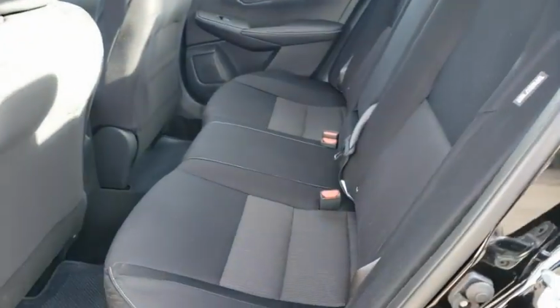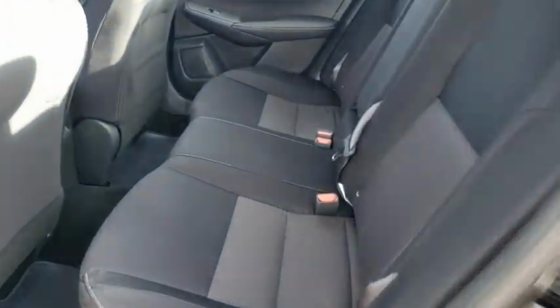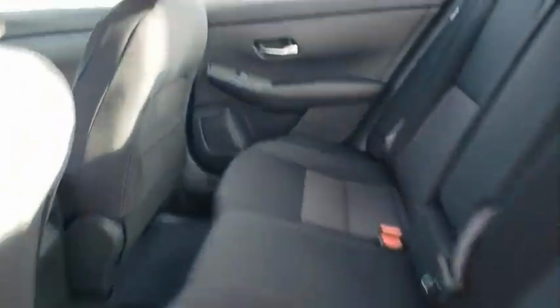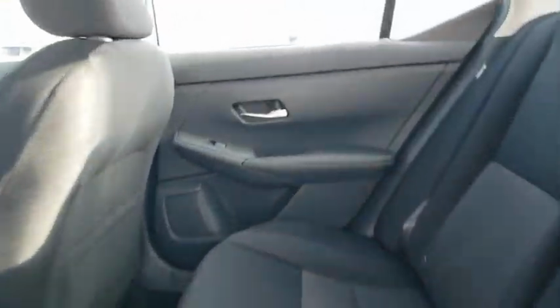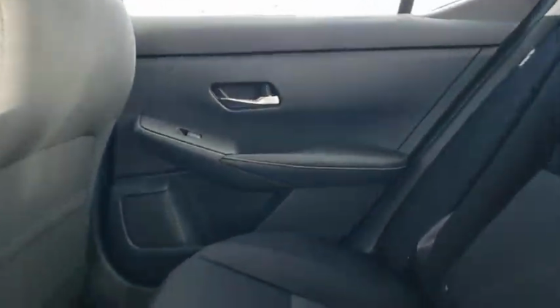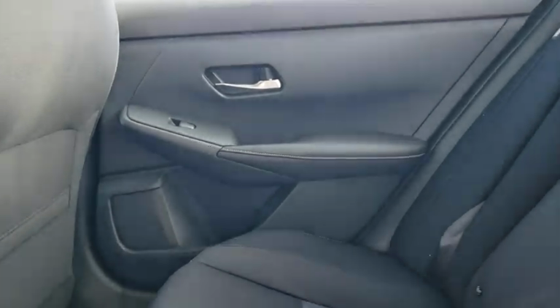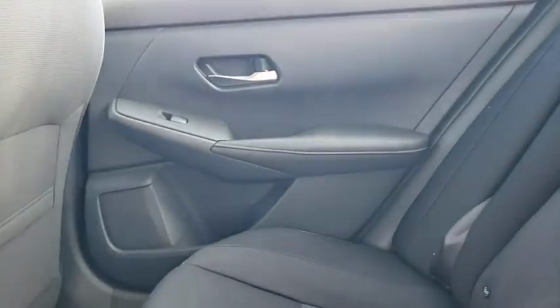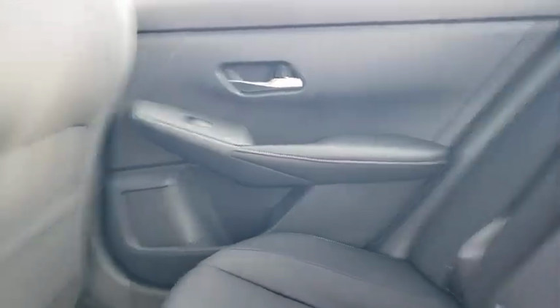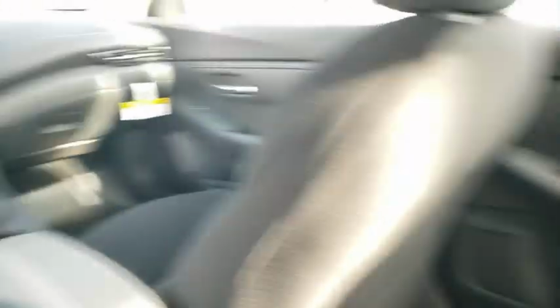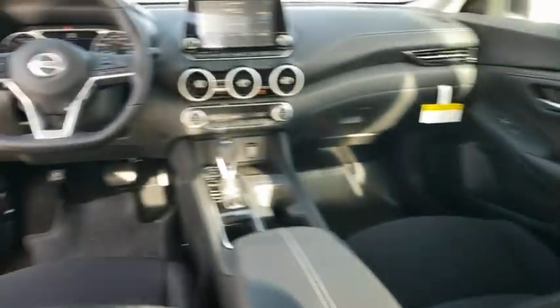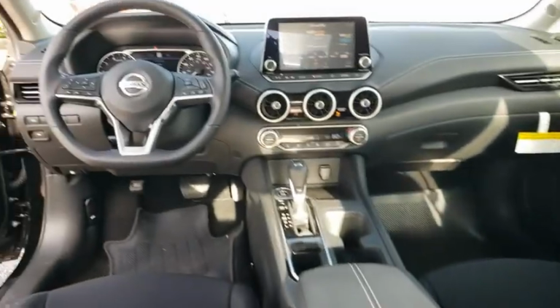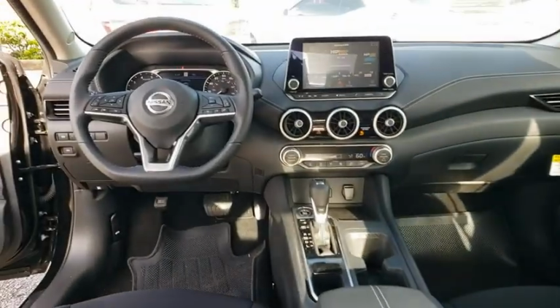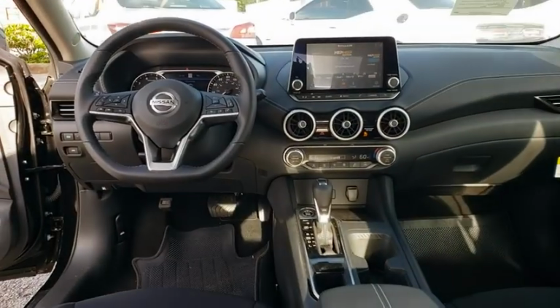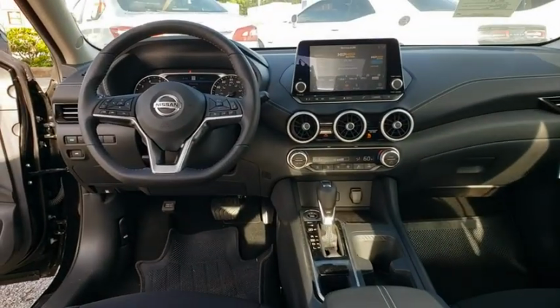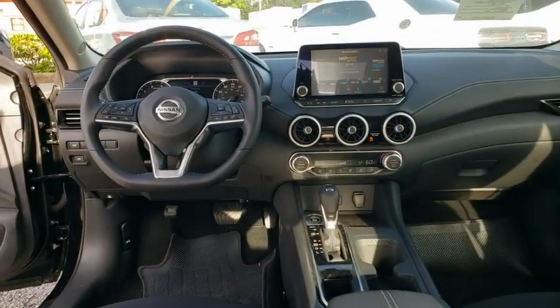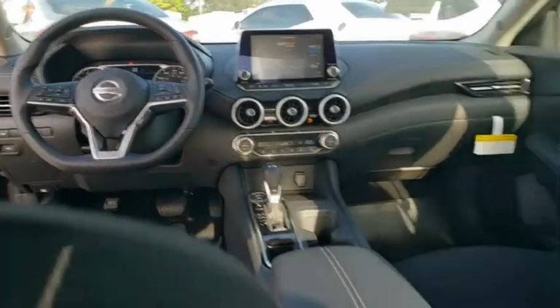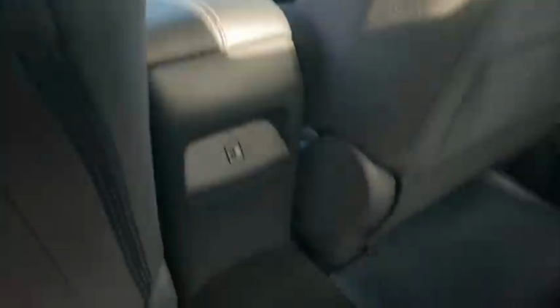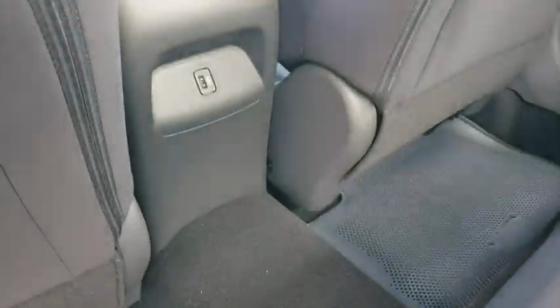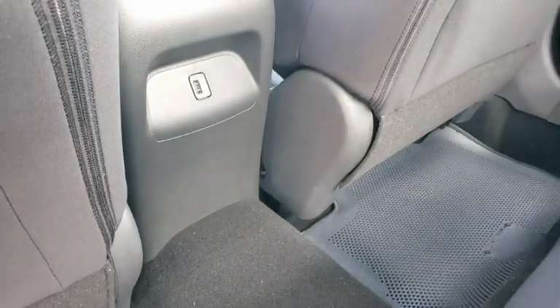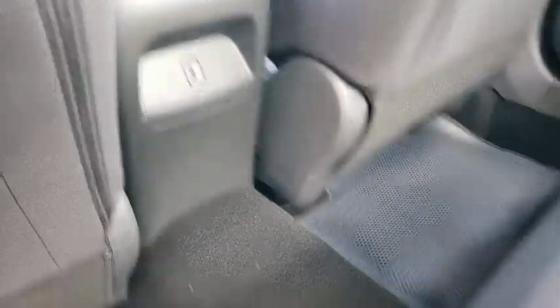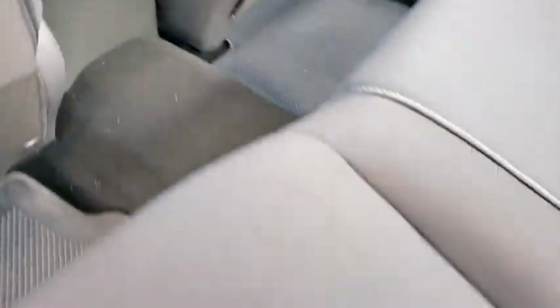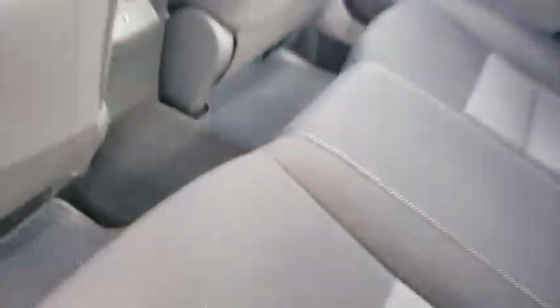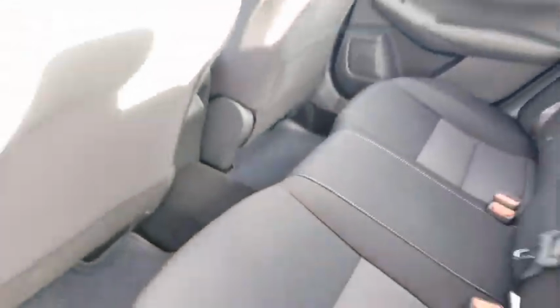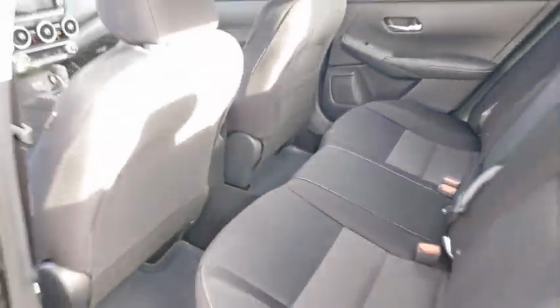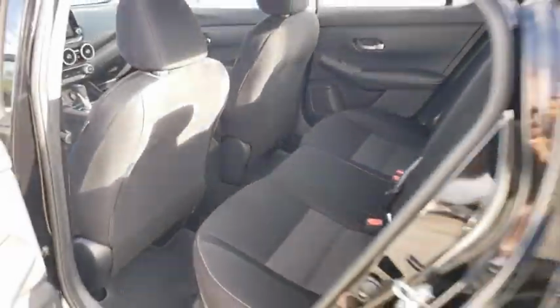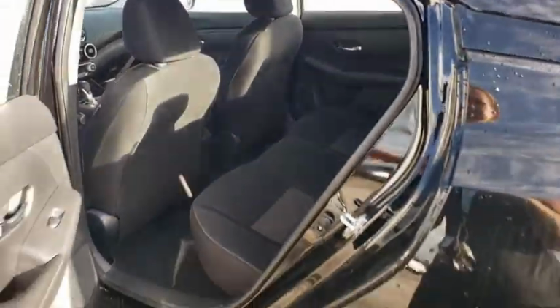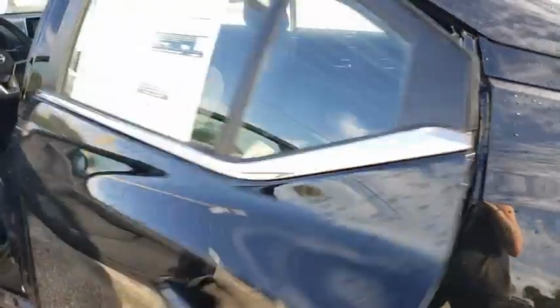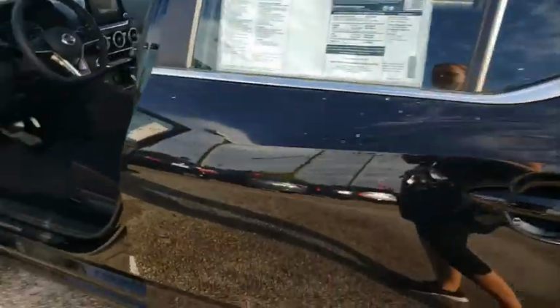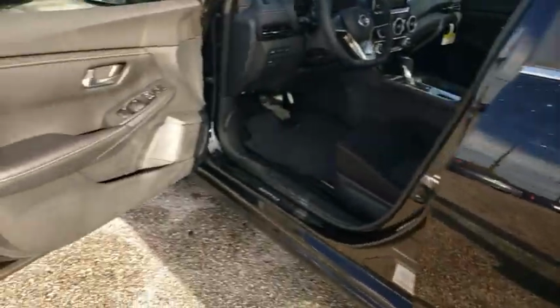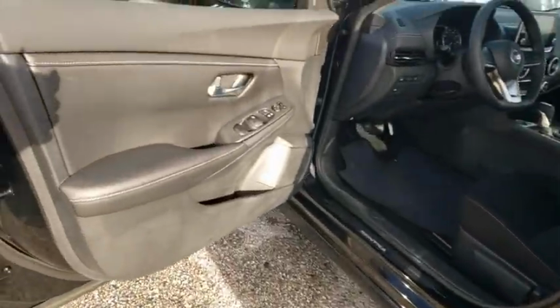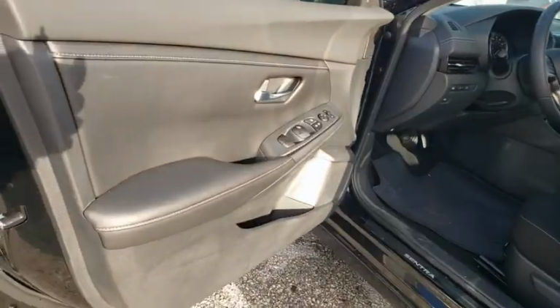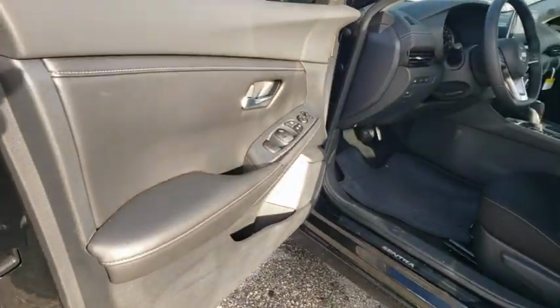Remote keyless entry, panic alarm, overhead console, front reading lamps, driver vanity mirror, tilt steering wheel, front bucket seats, passenger vanity mirror. Come see the car for yourself.